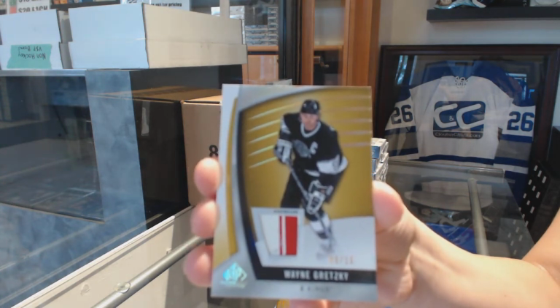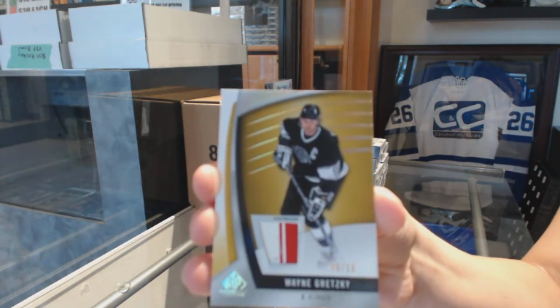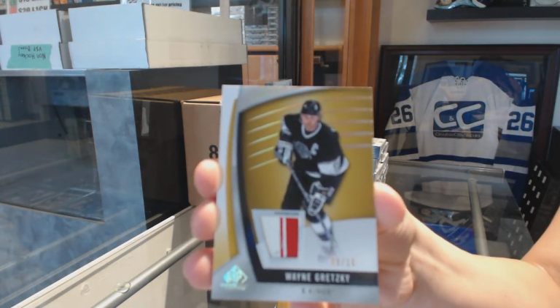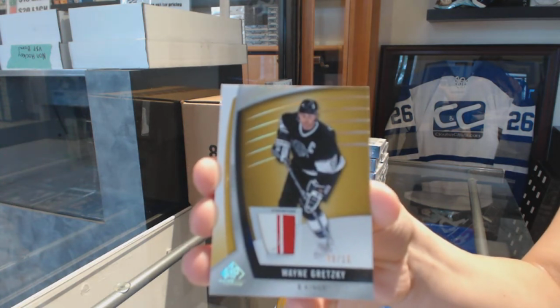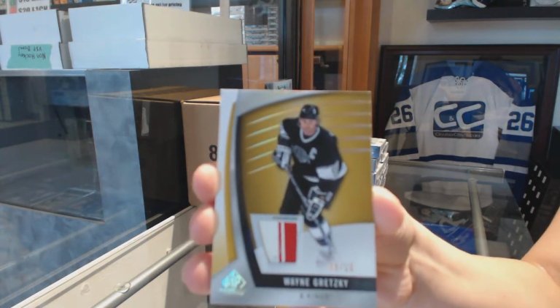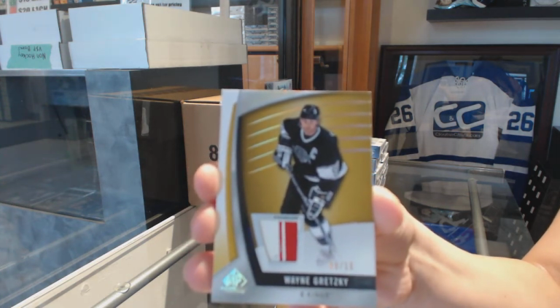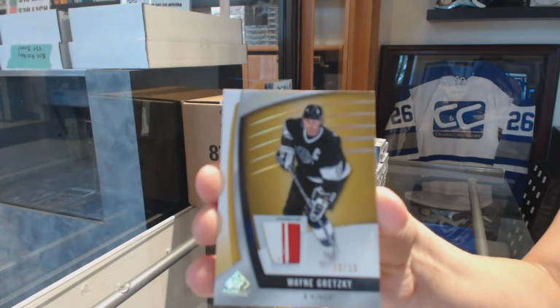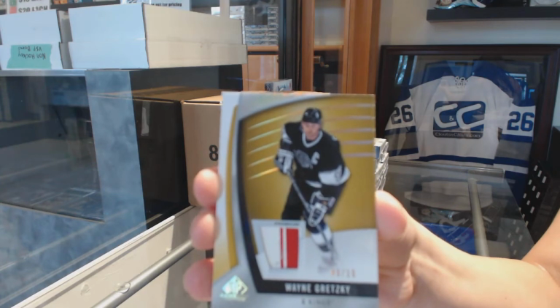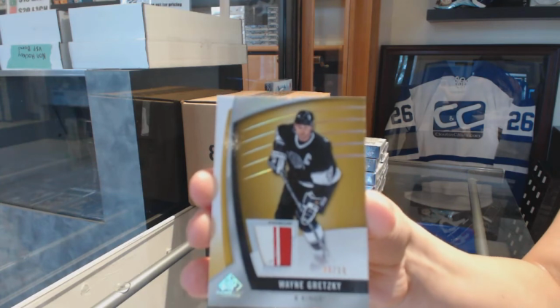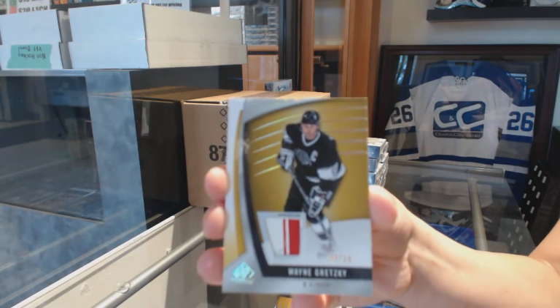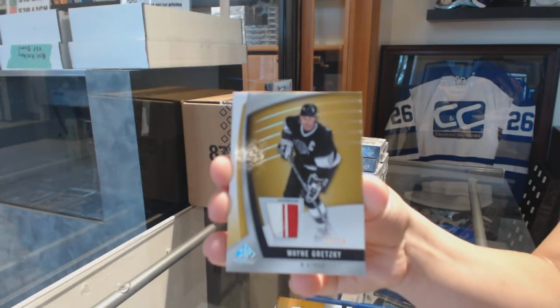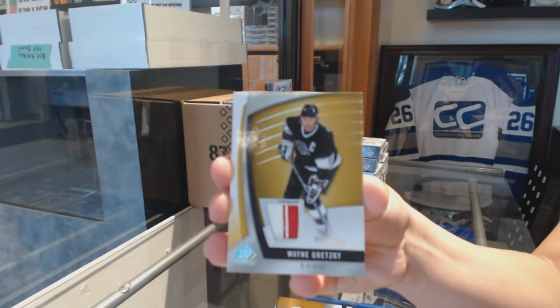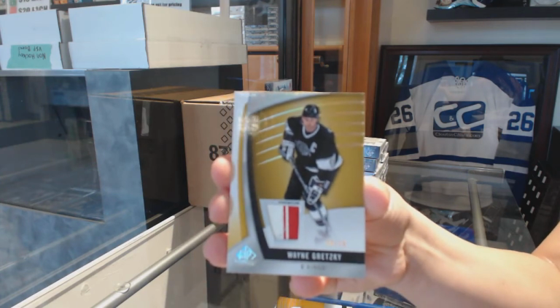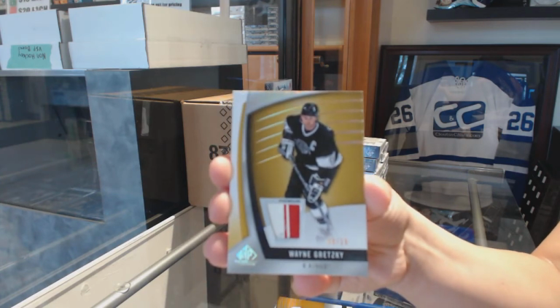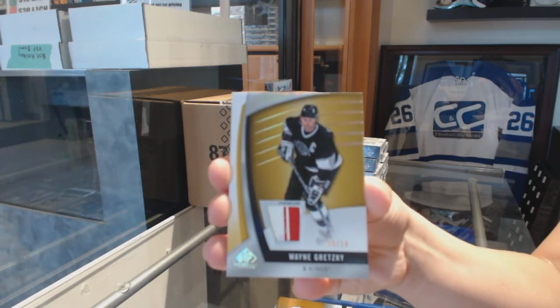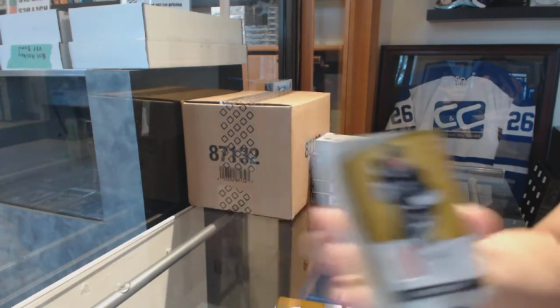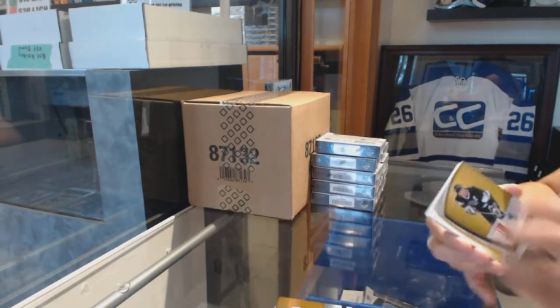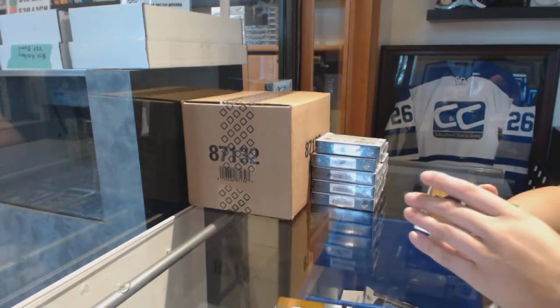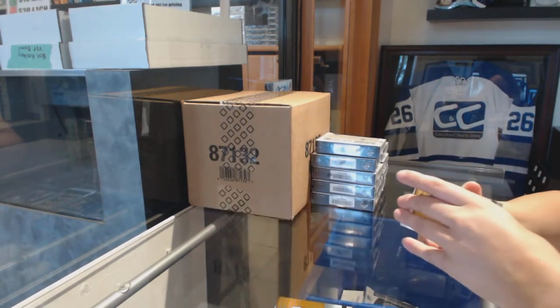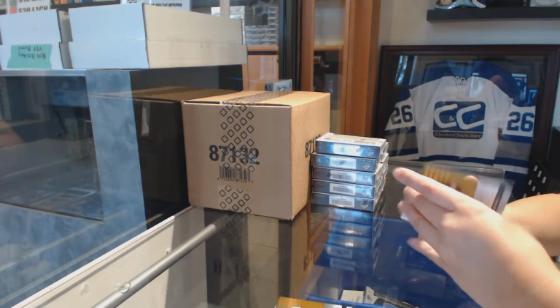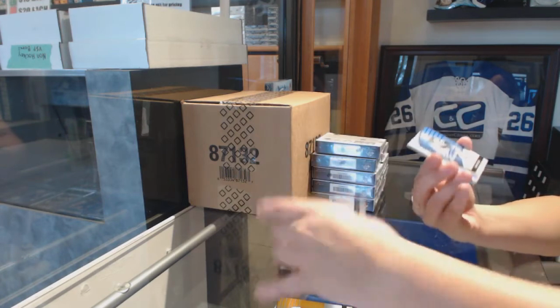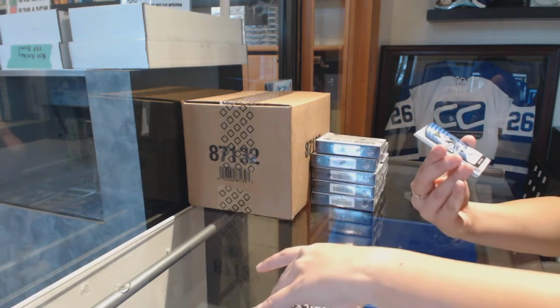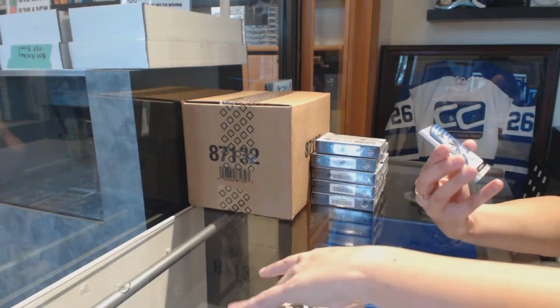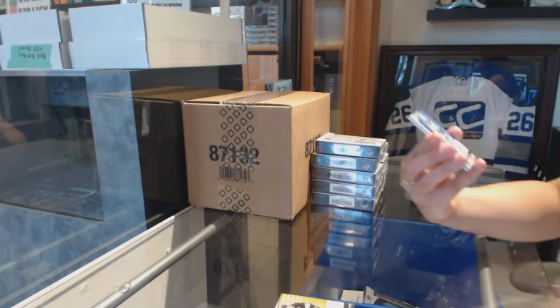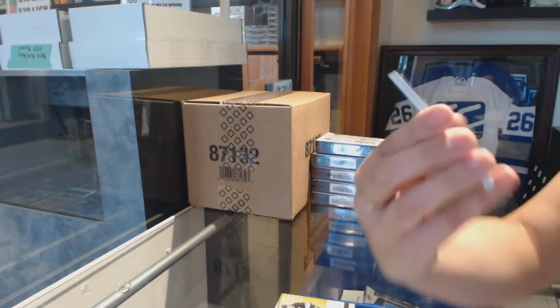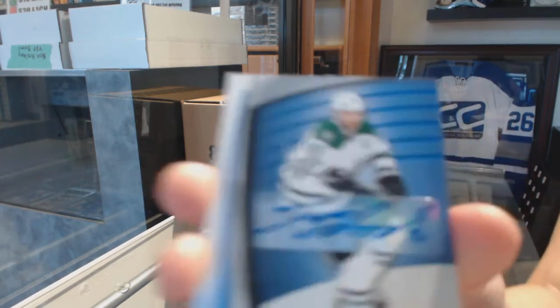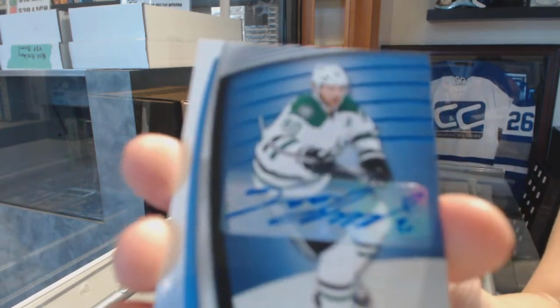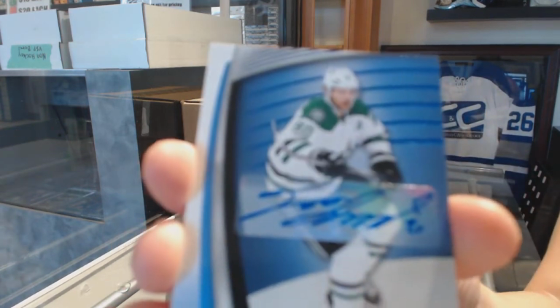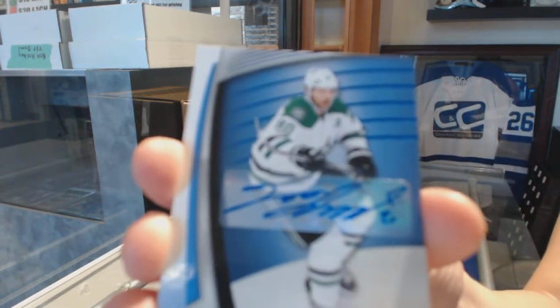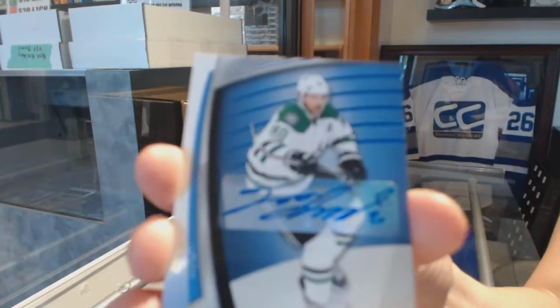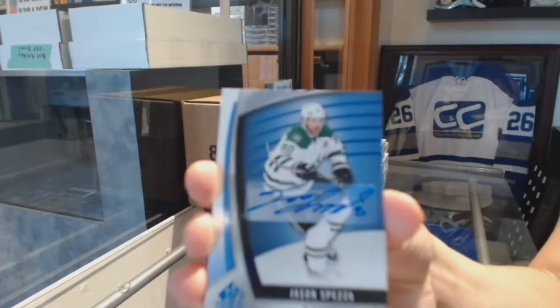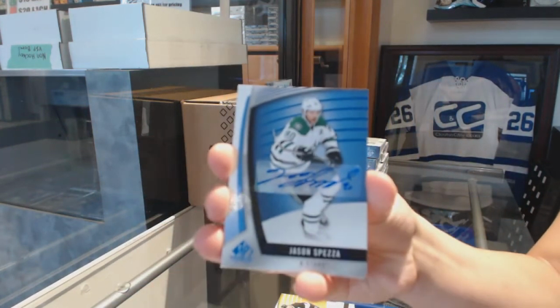9 of 10, Wayne Gretzky. Cornelius, did you get that? Blue all over the Dallas Stars, Jason Spezza.